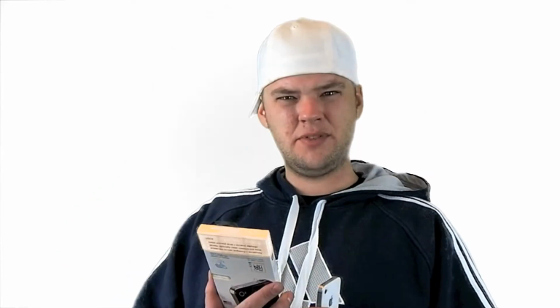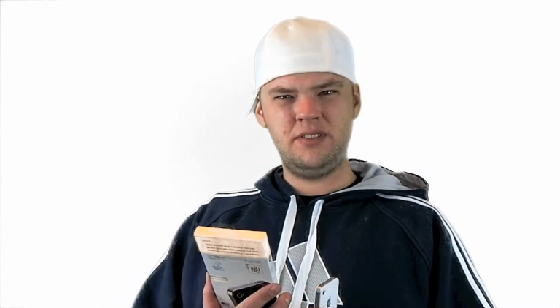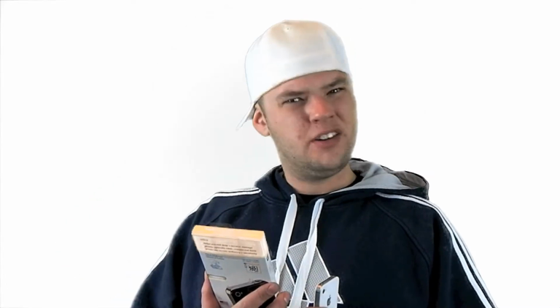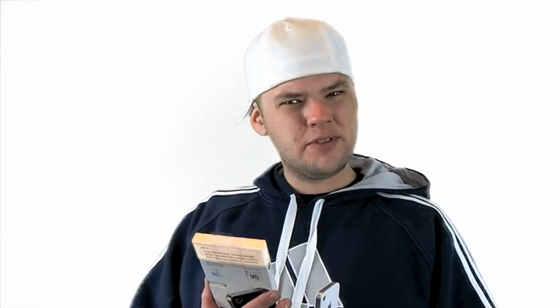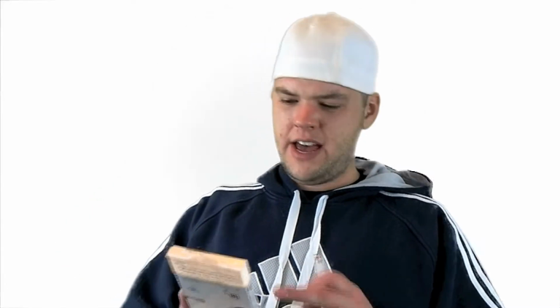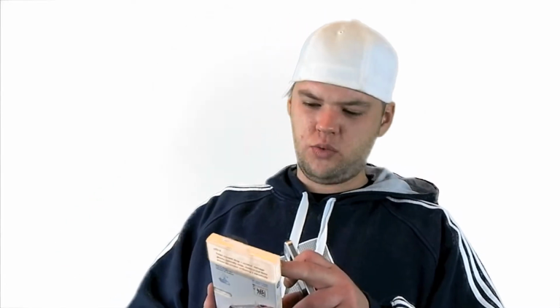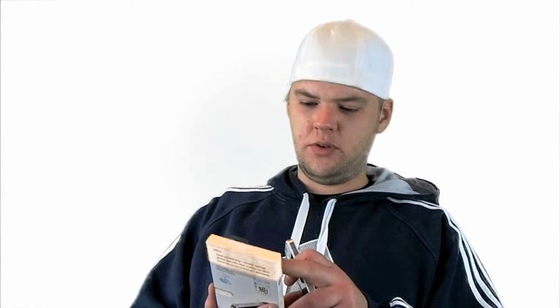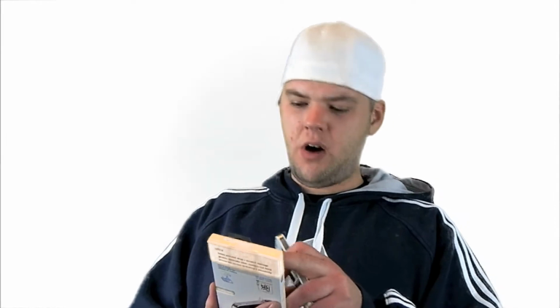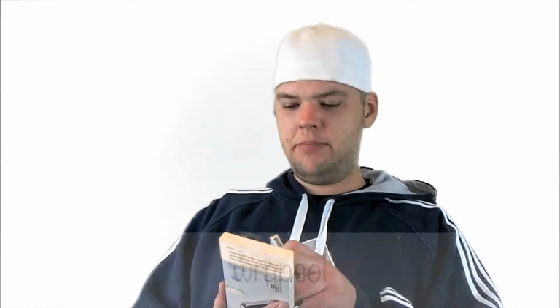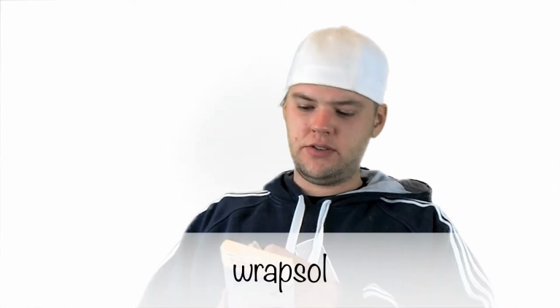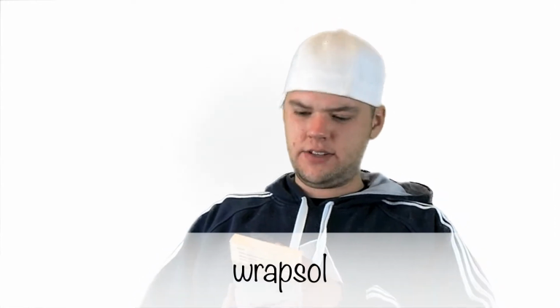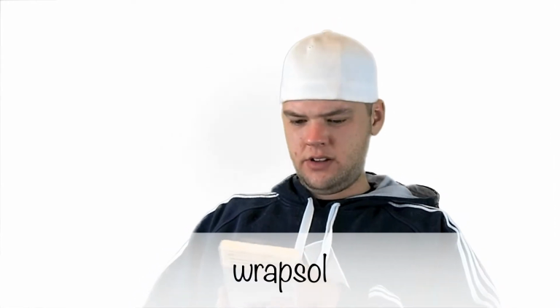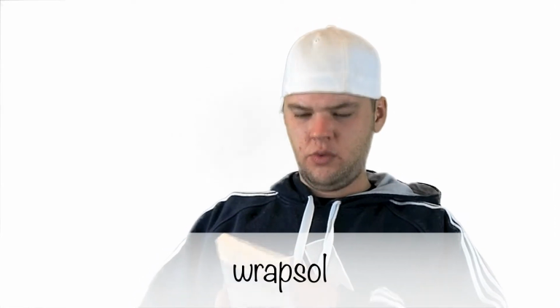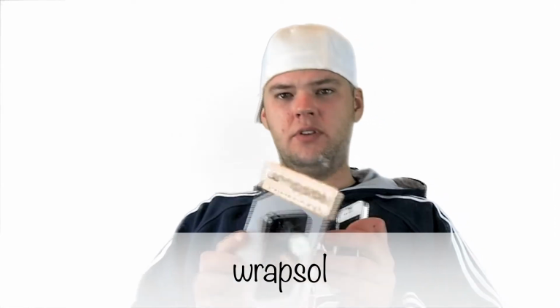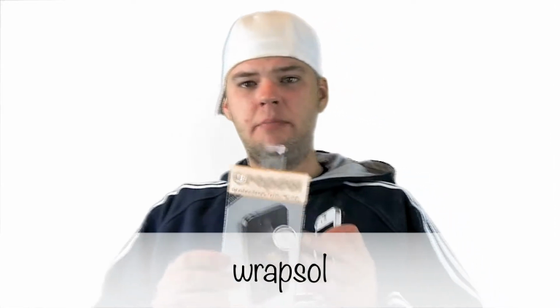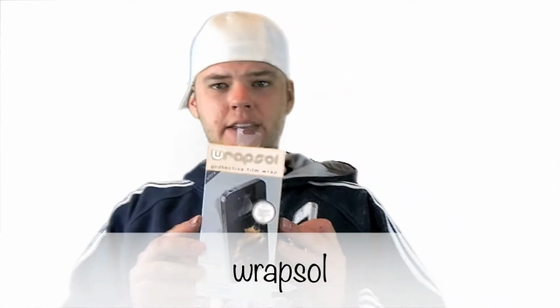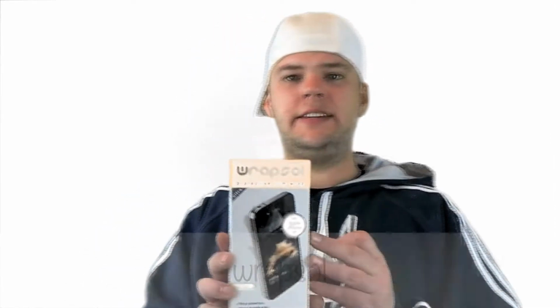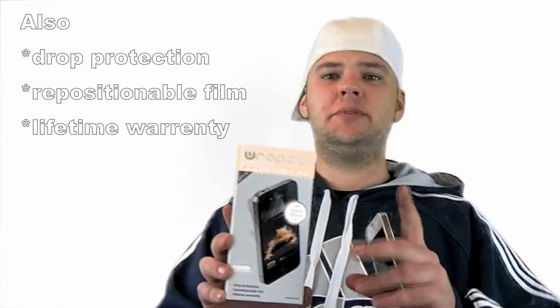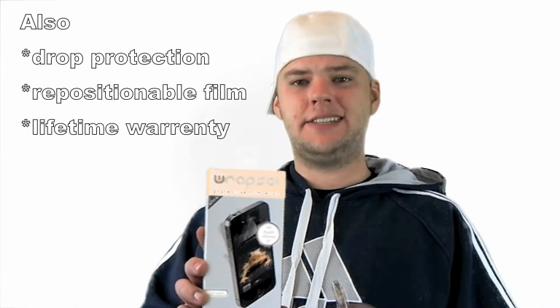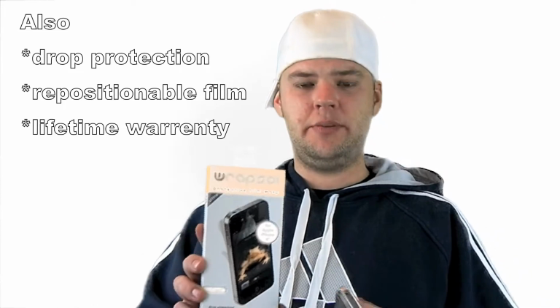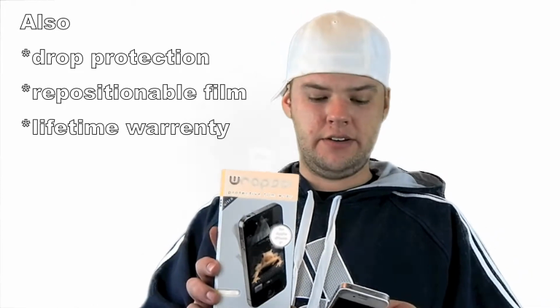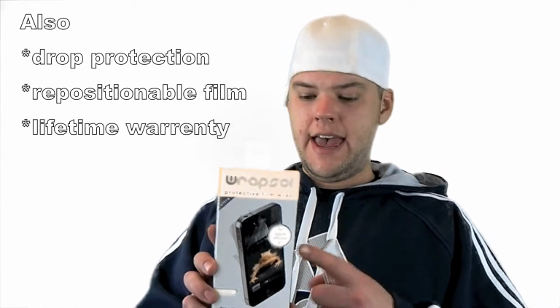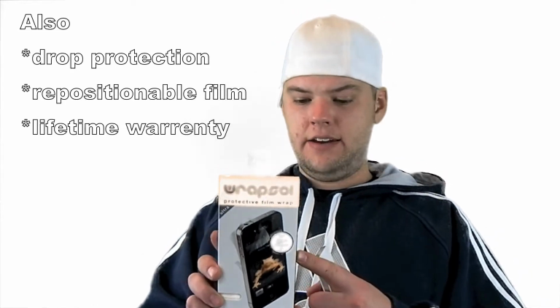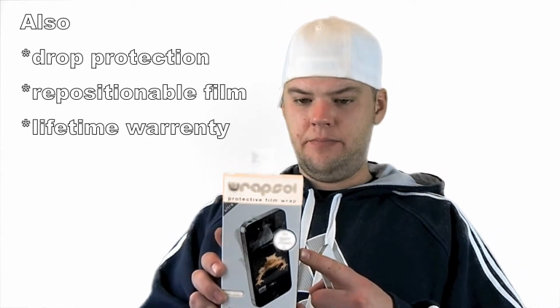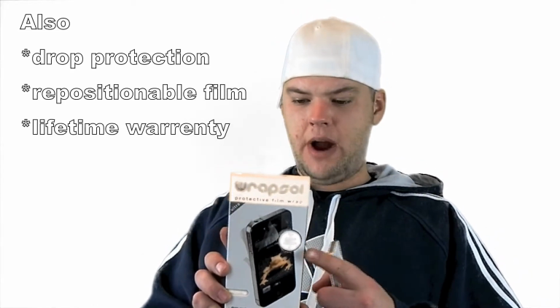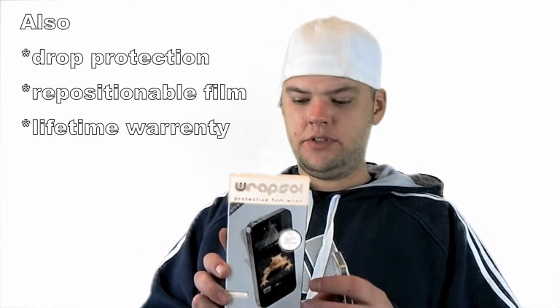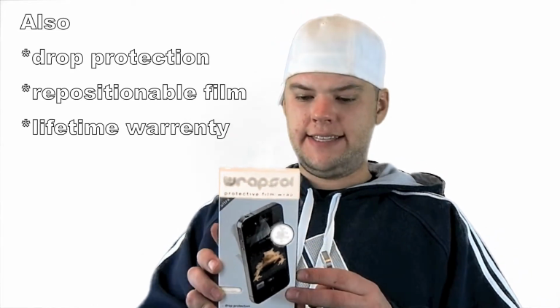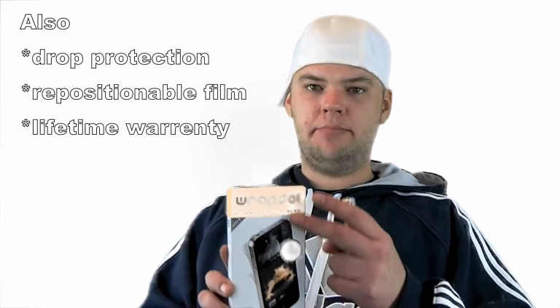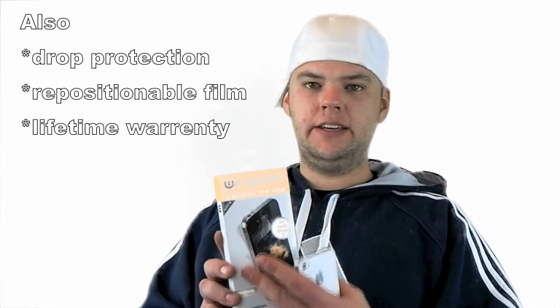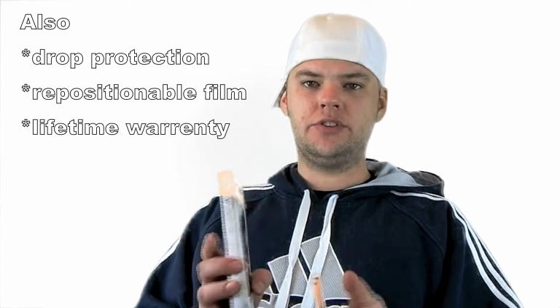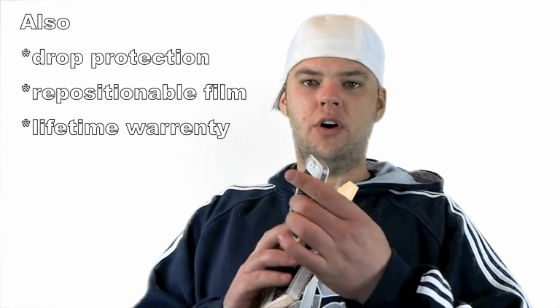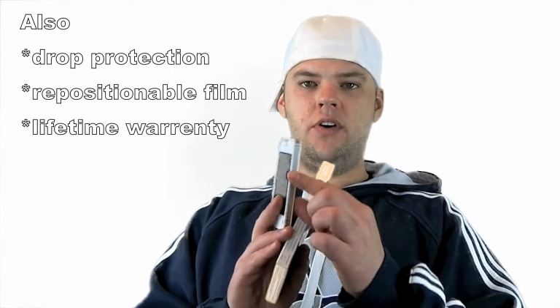It's called Wrapsol — W-R-A-P-S-O-L. Basically, the difference between a Zagg screen protector and these Wrapsols is that it completely covers the whole phone.